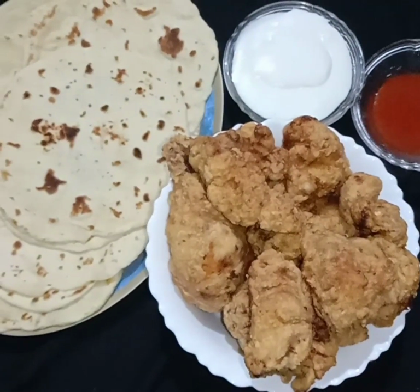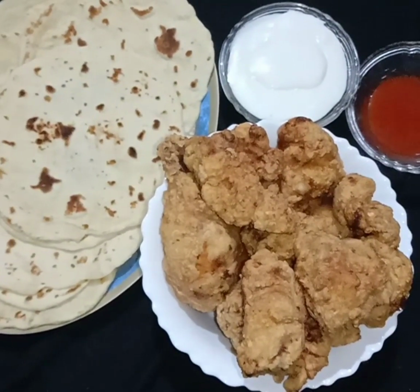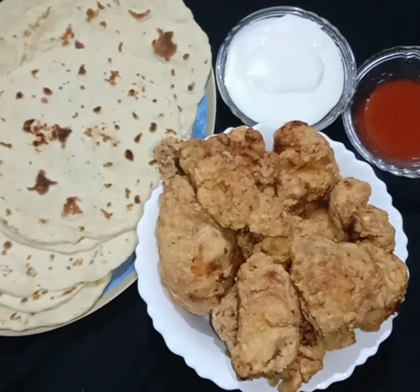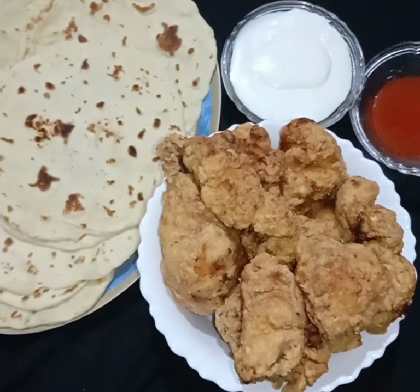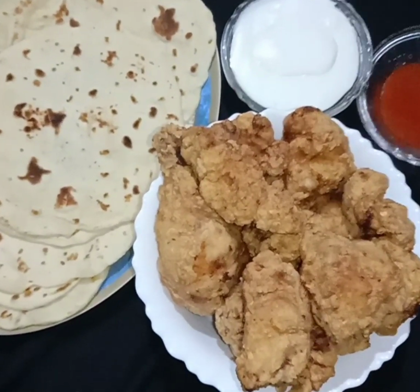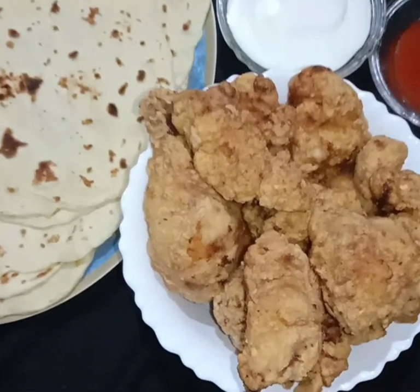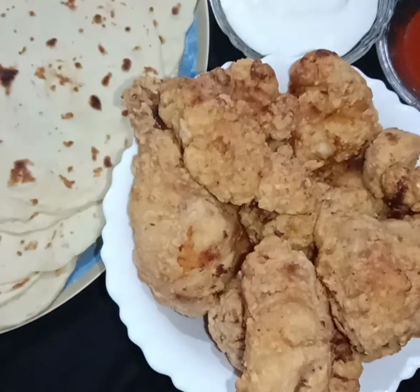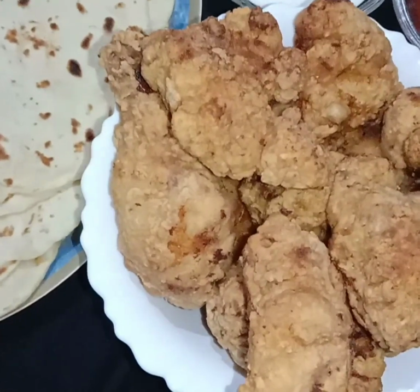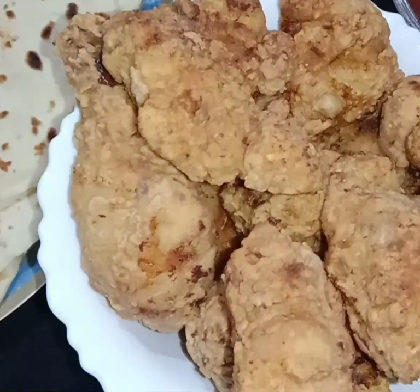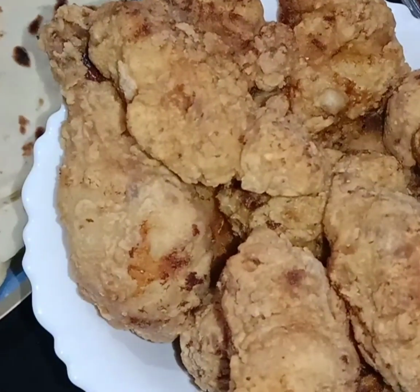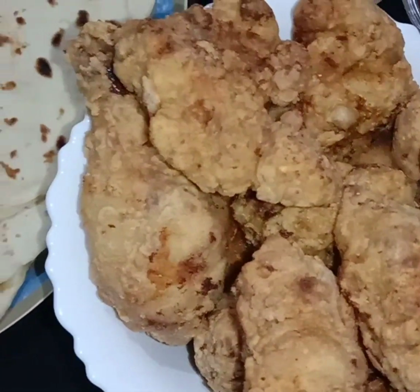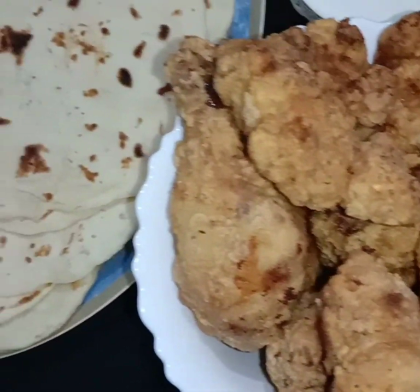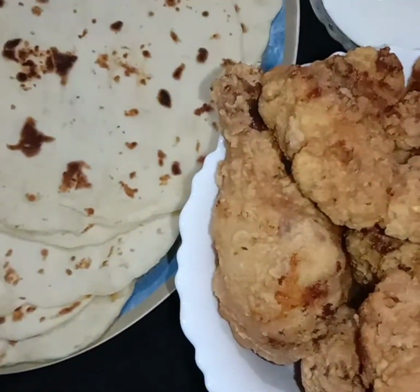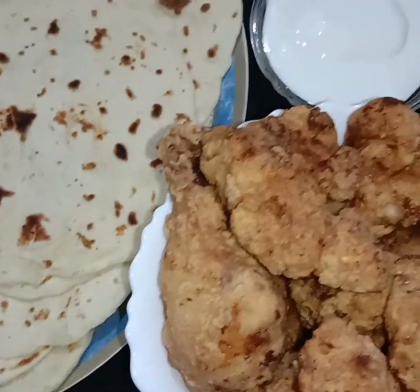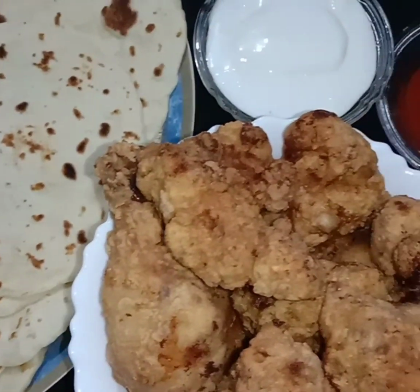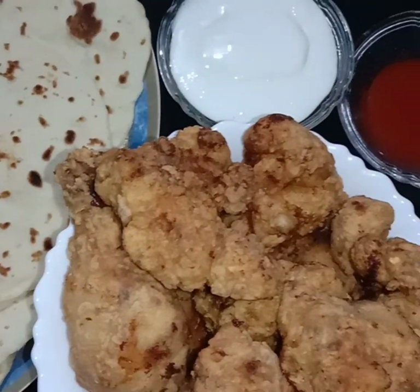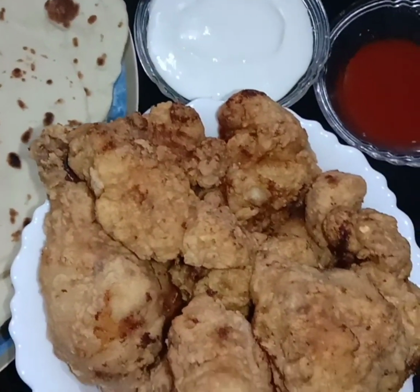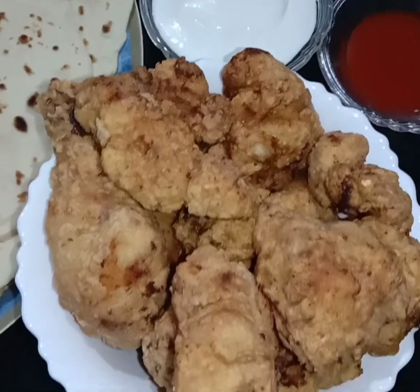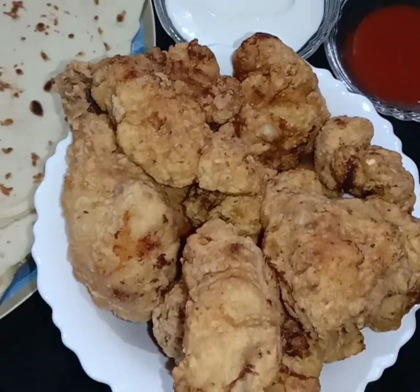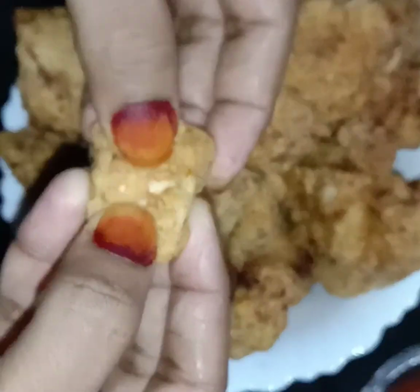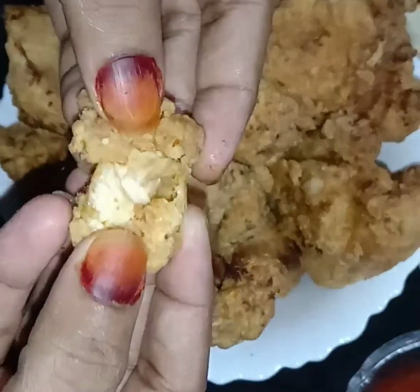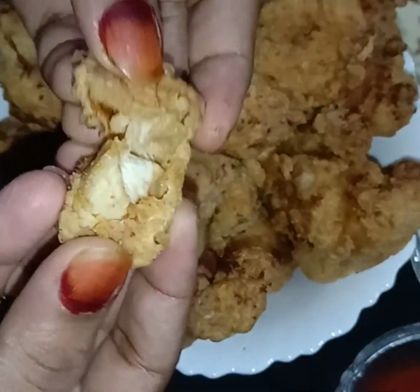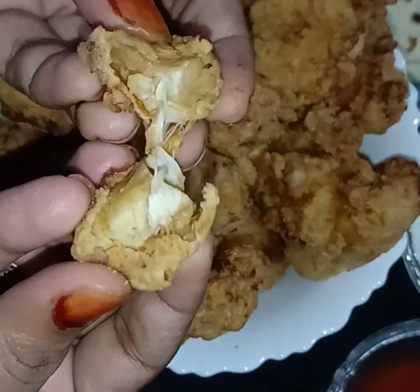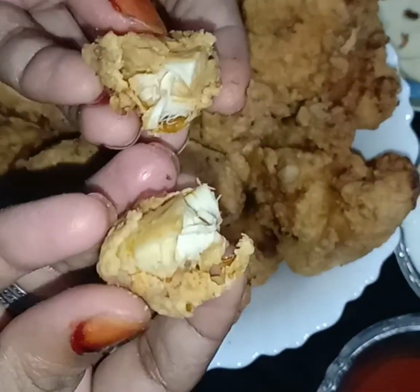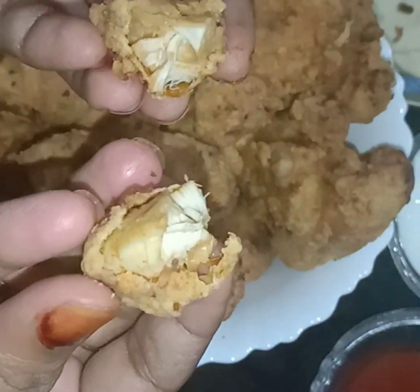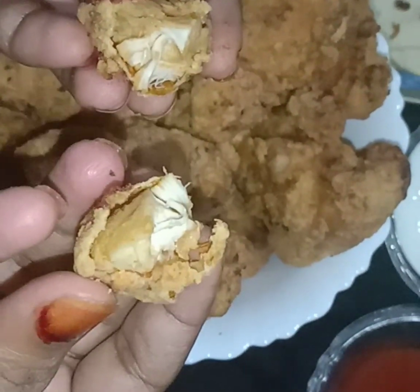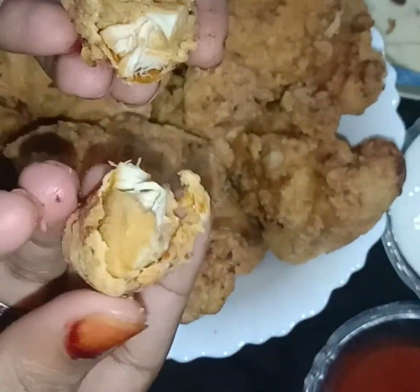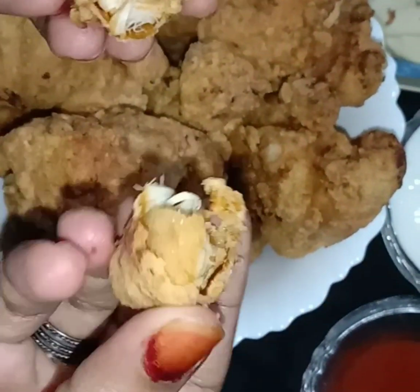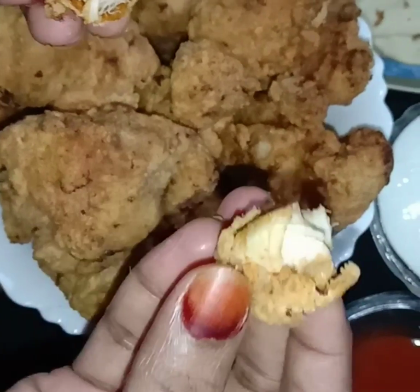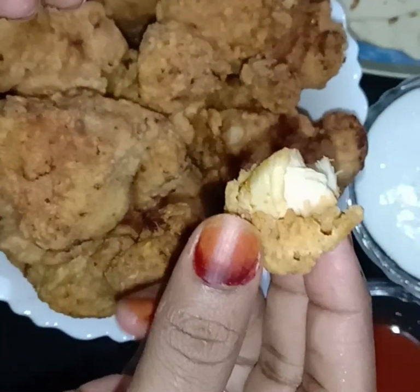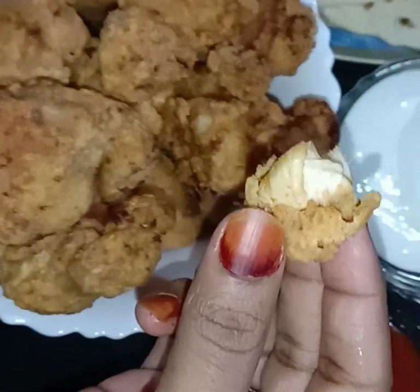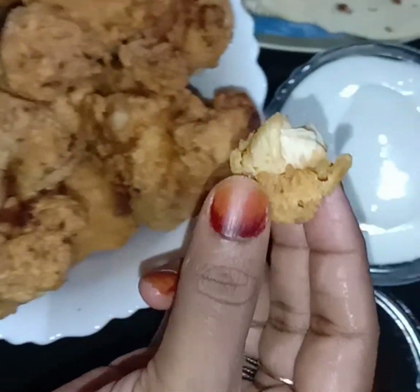Let's try it with the spicy meat. I'll add a lot of mayonnaise and ketchup. Let's try it with all the meat — it's a good taste!